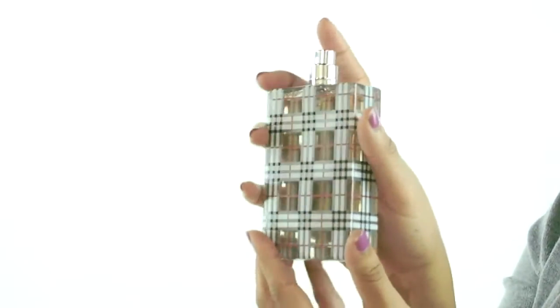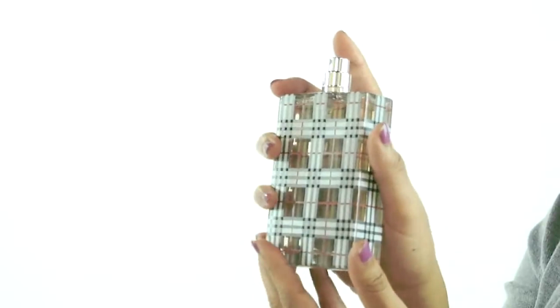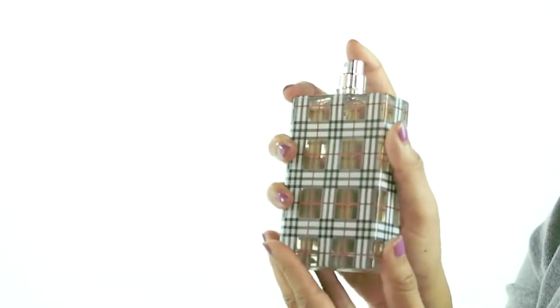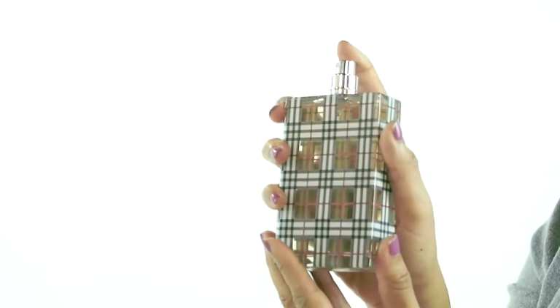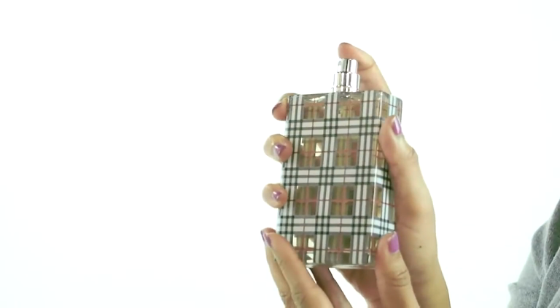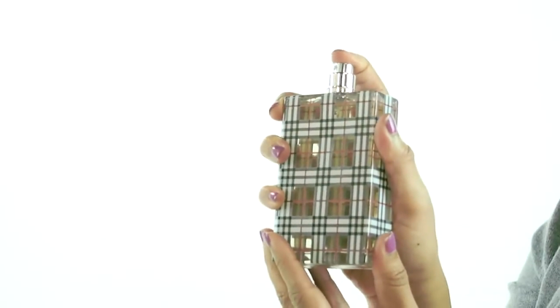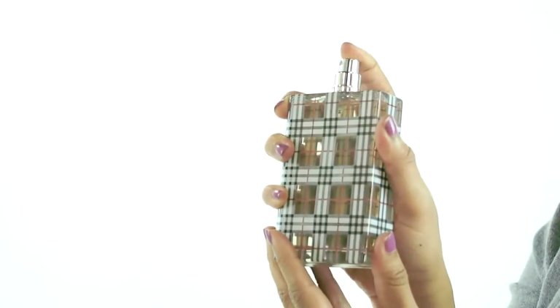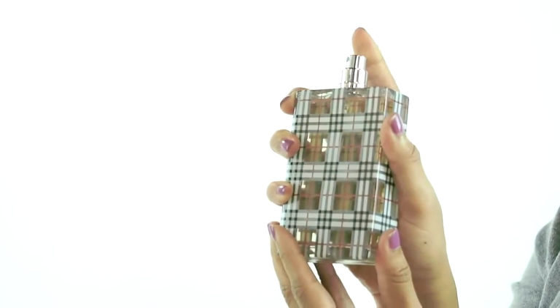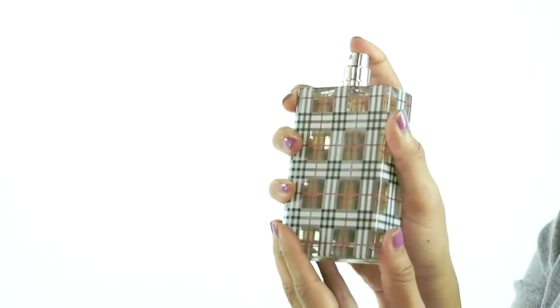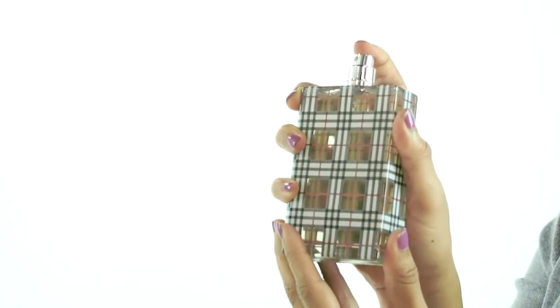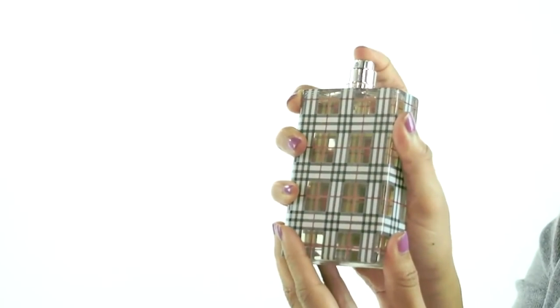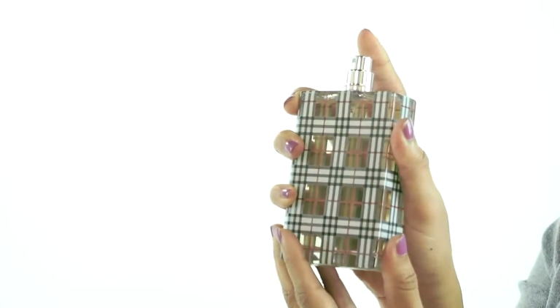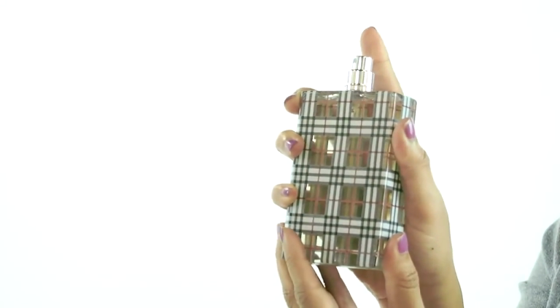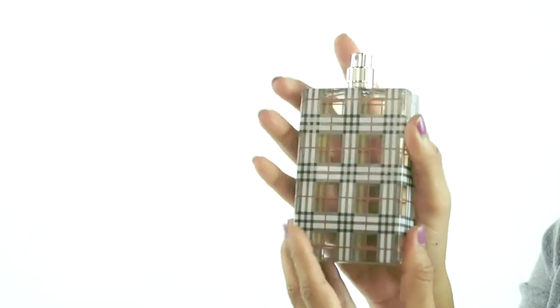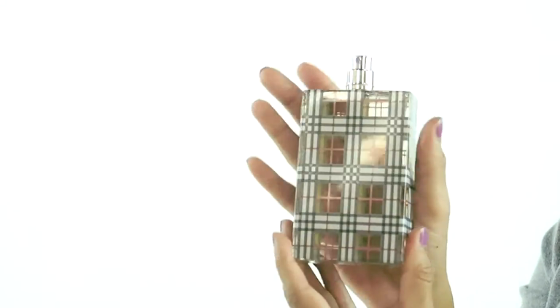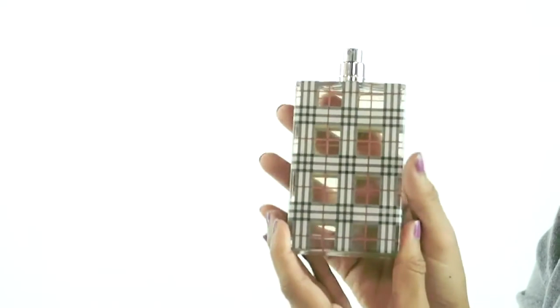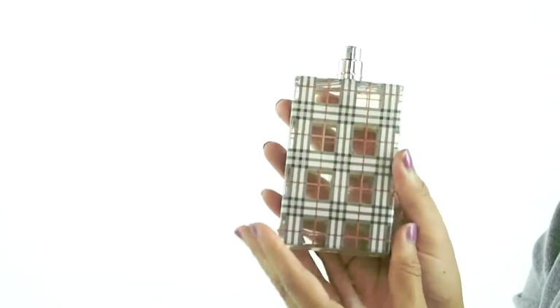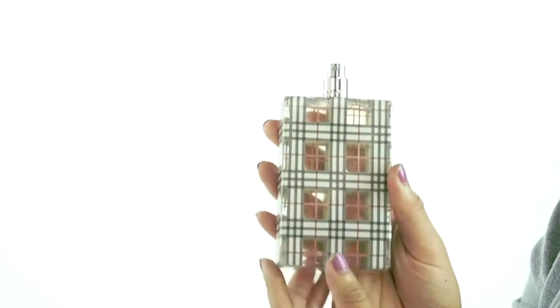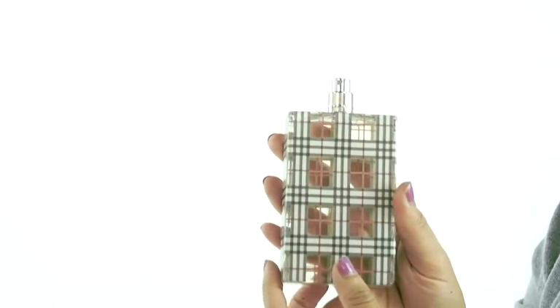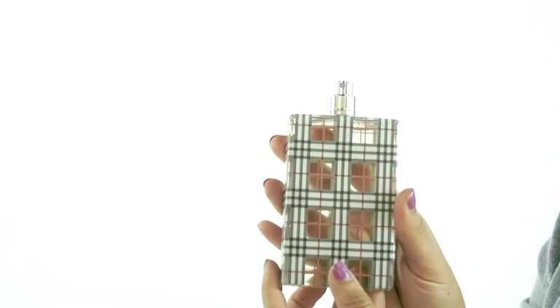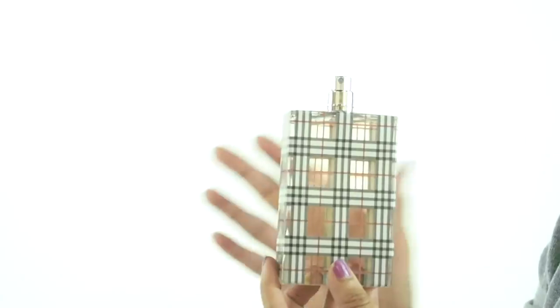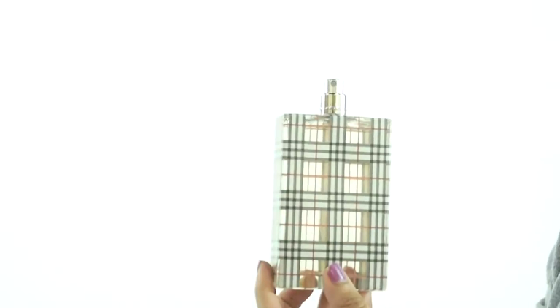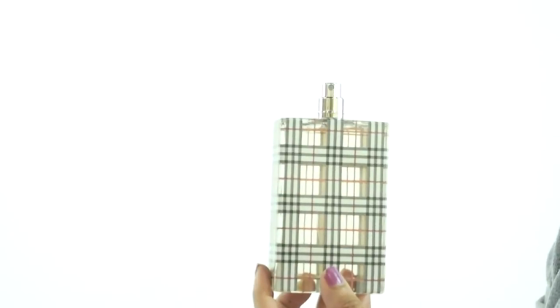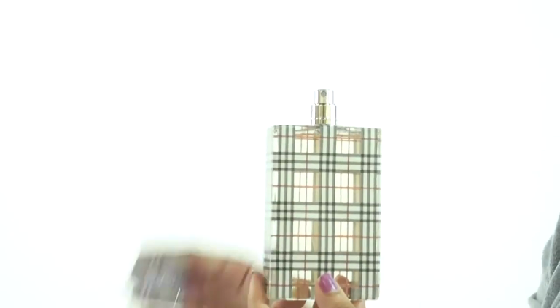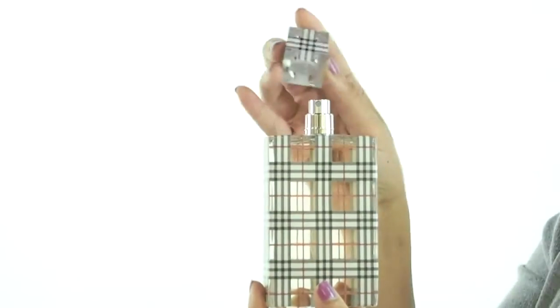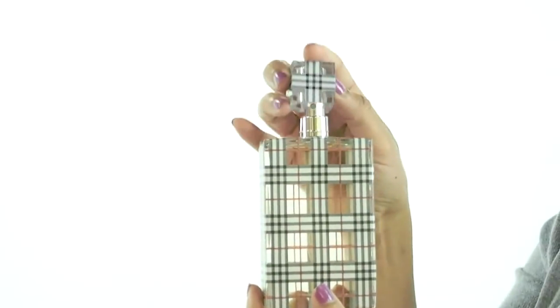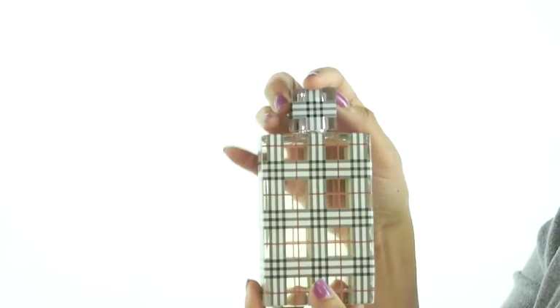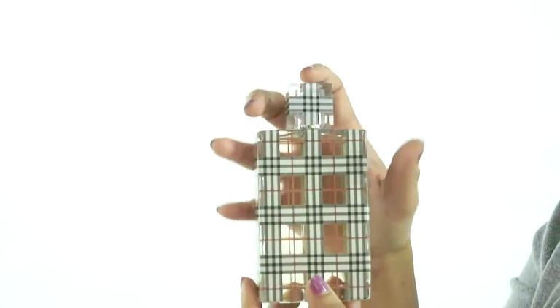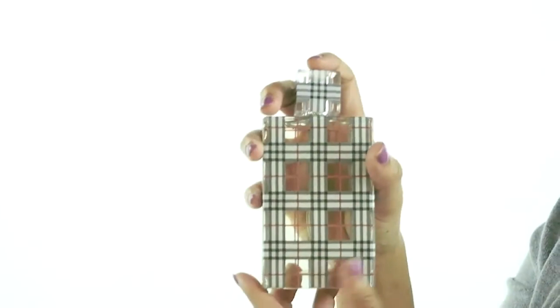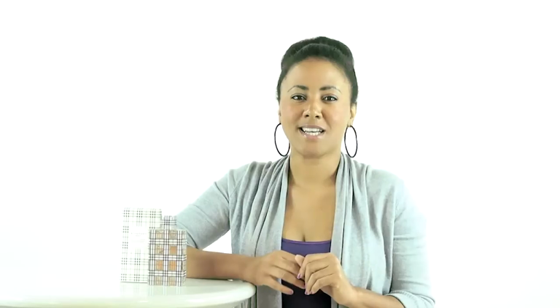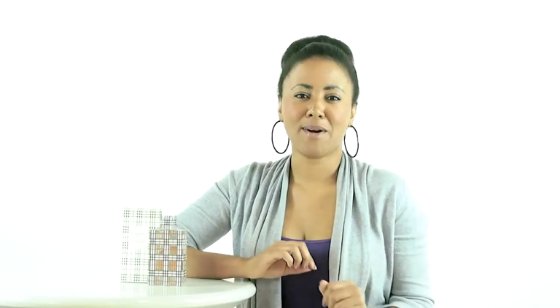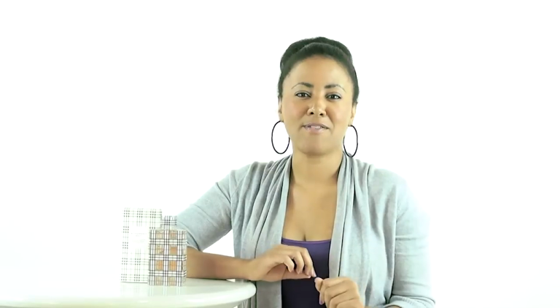This is considered a floral oriental fragrance and you can really smell the vanilla. It's nice and light, so it's something that I would wear during the day.